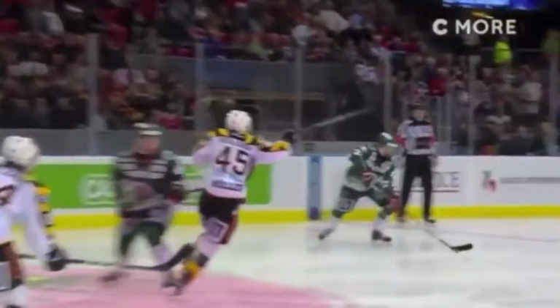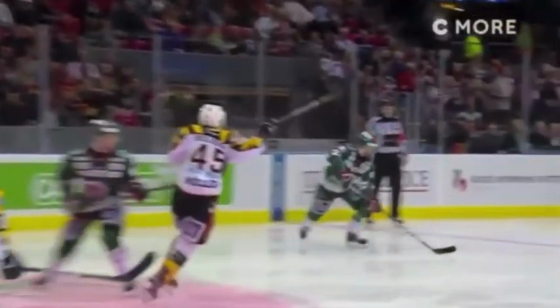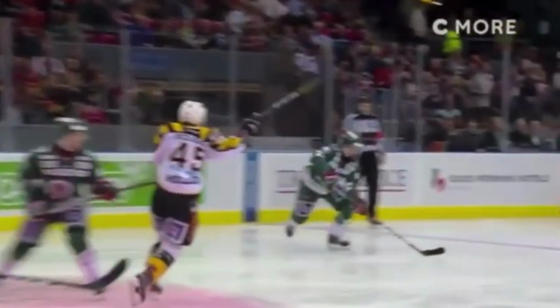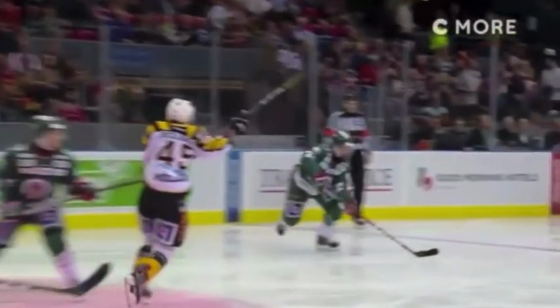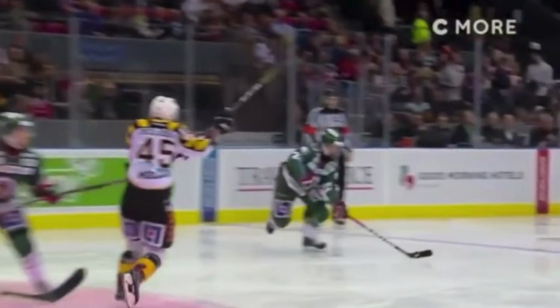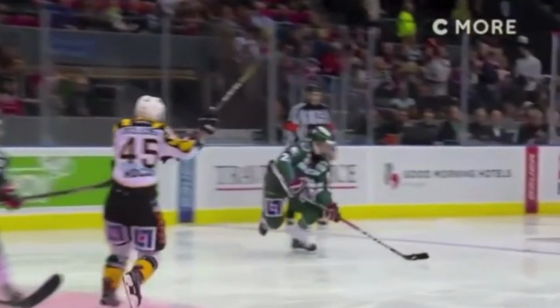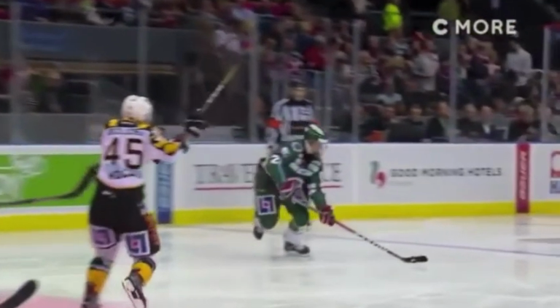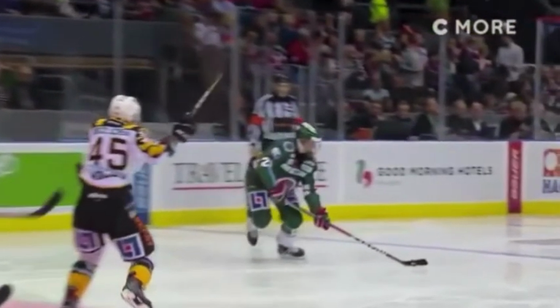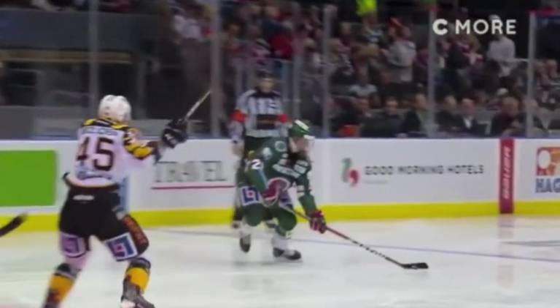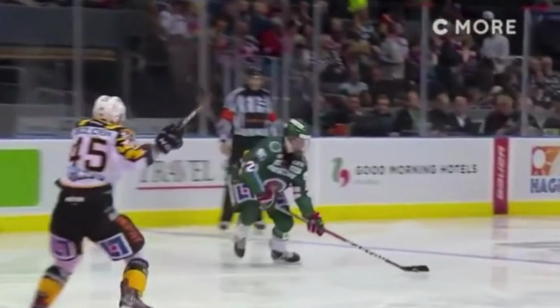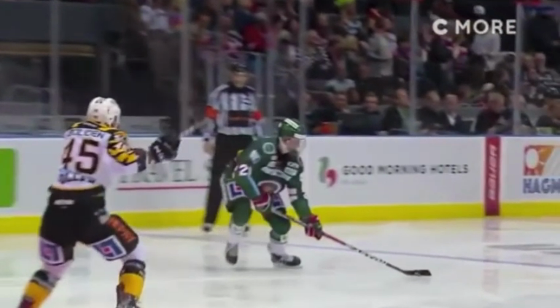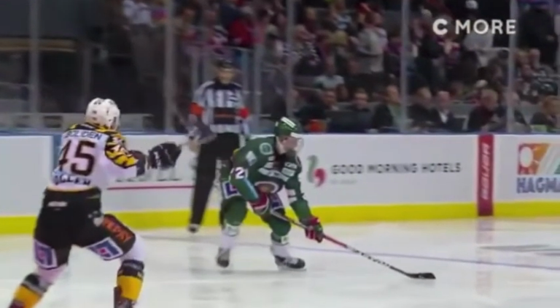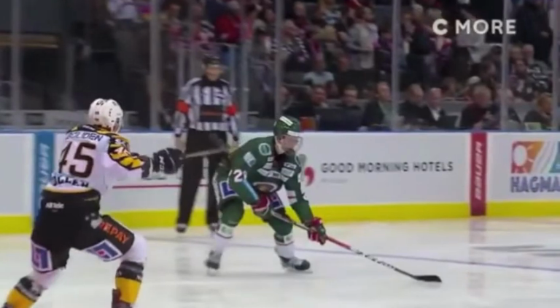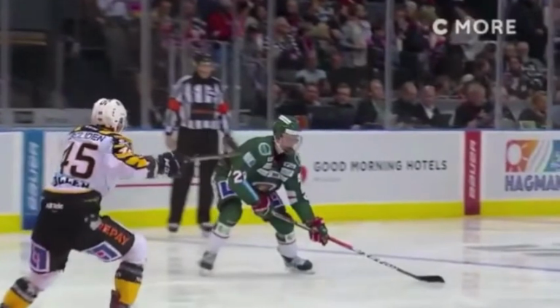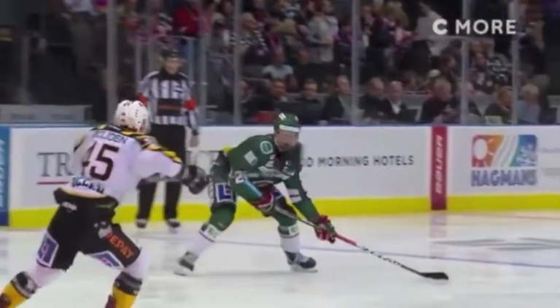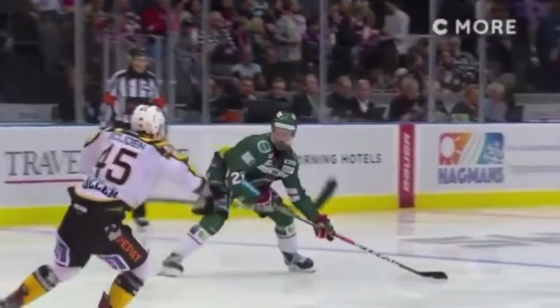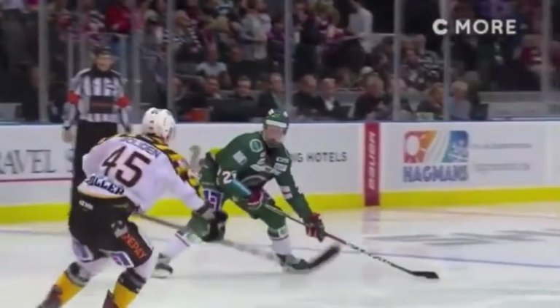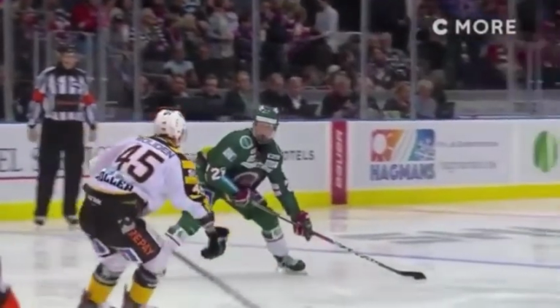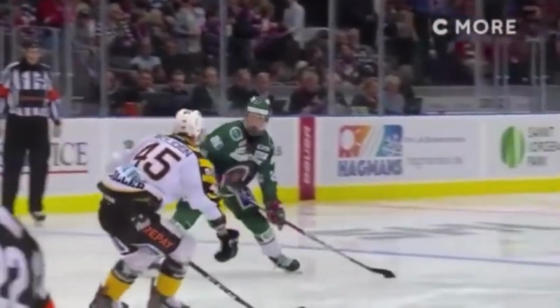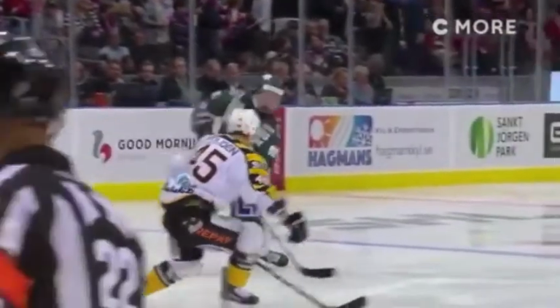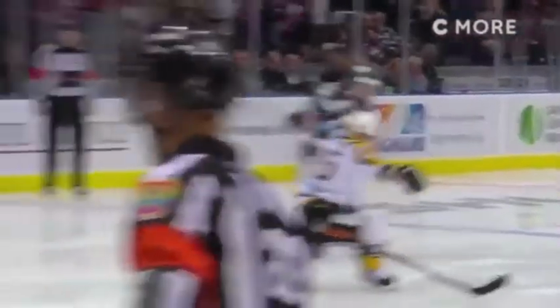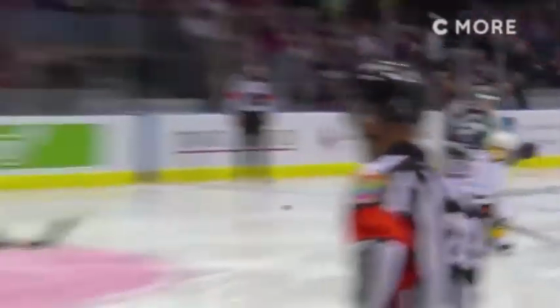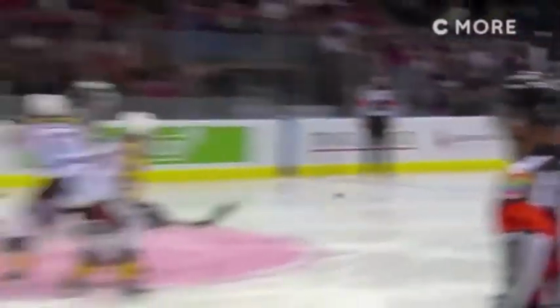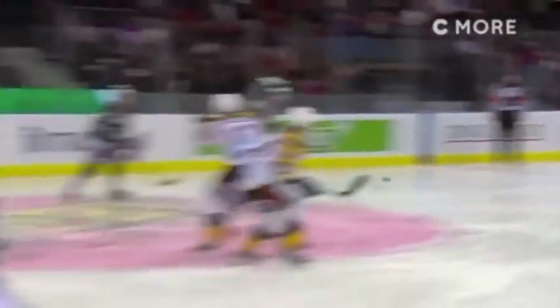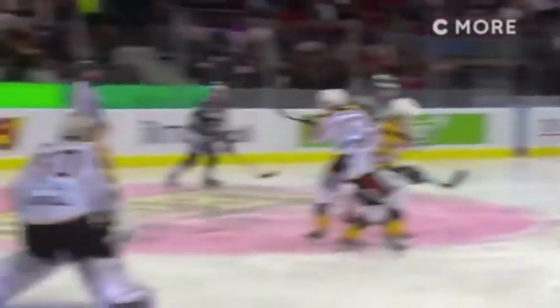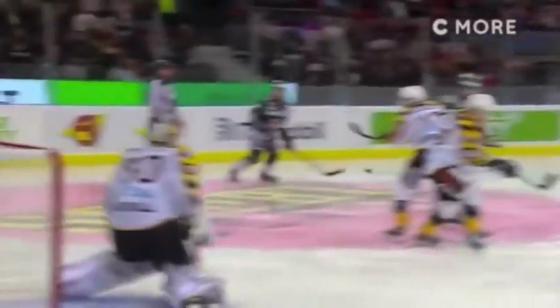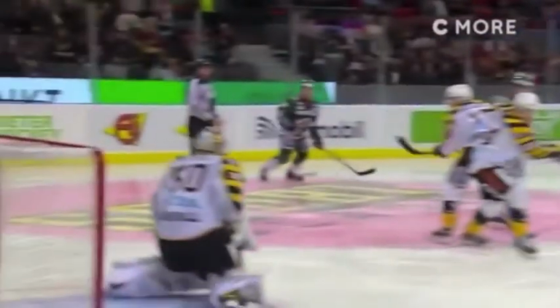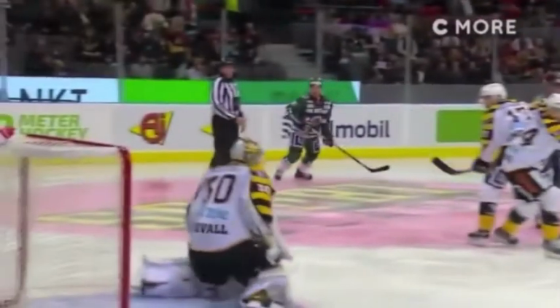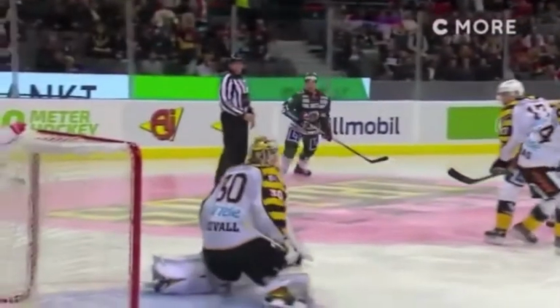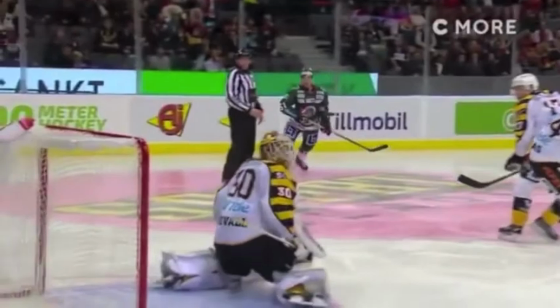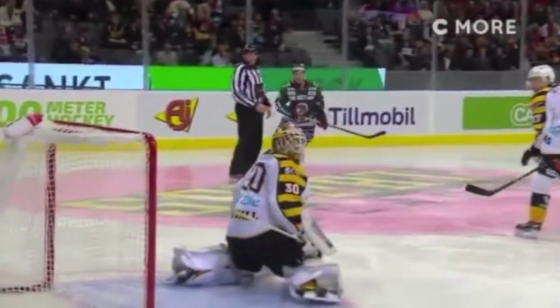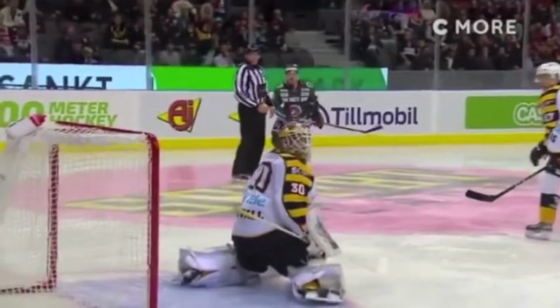Here you see Rasmus Dahlin vs. Skalepdia, here in Sweden. Great wrist shot power, wrist shot accuracy. This wrist shot is money.